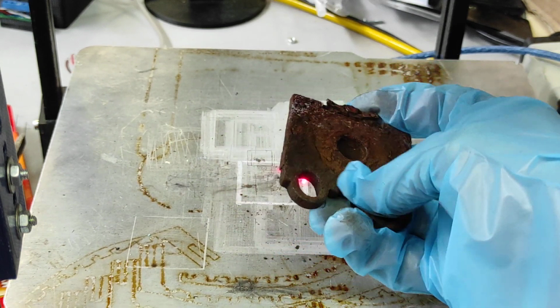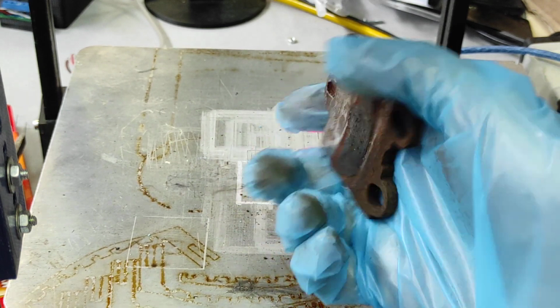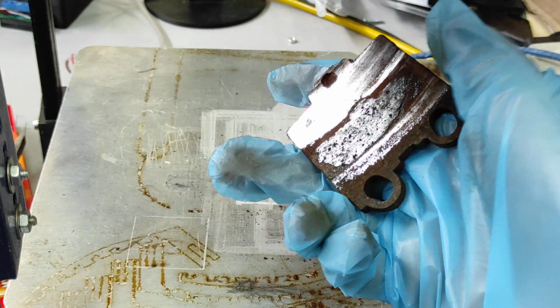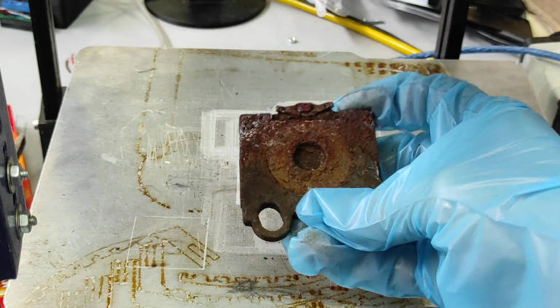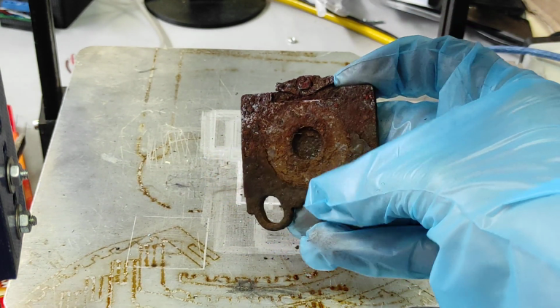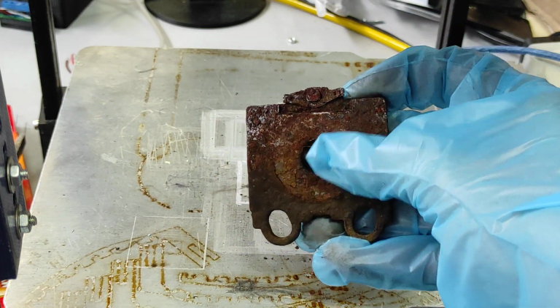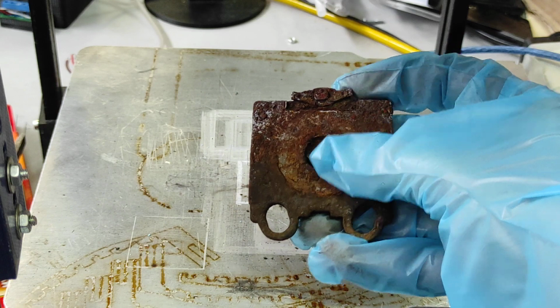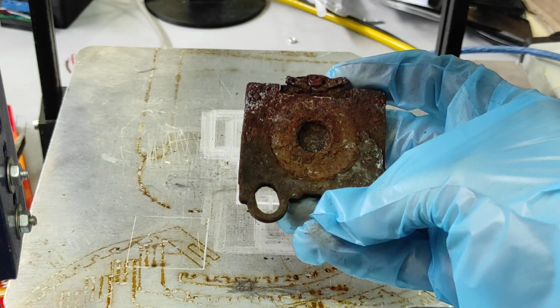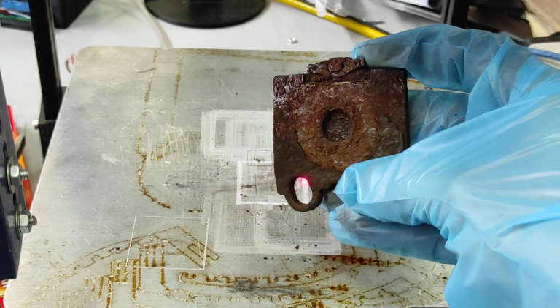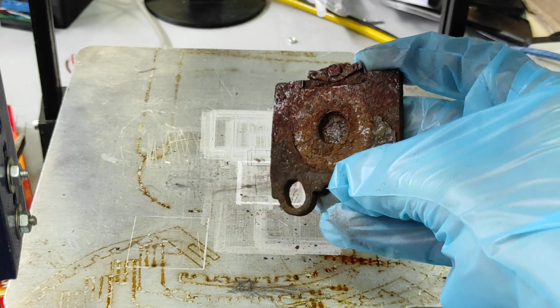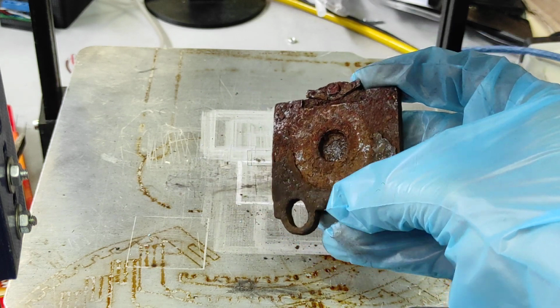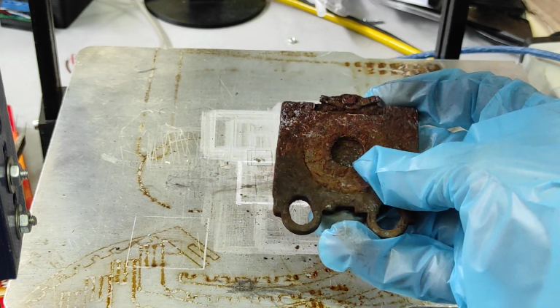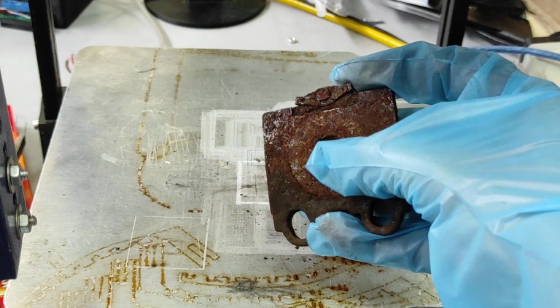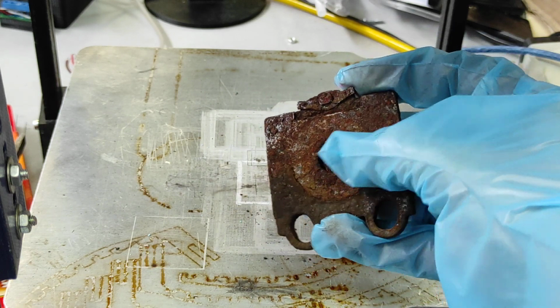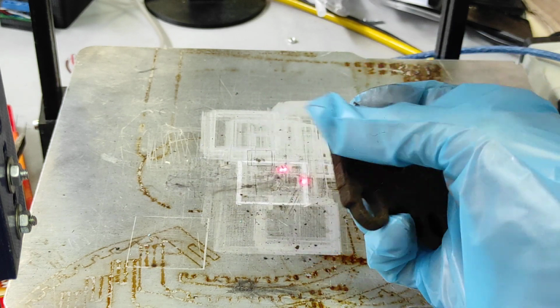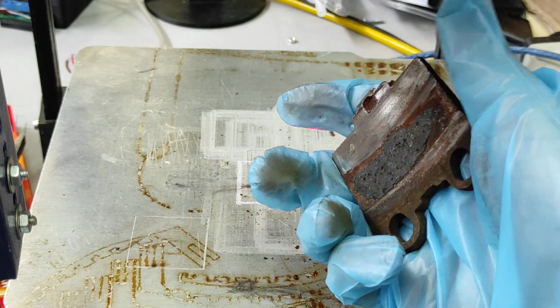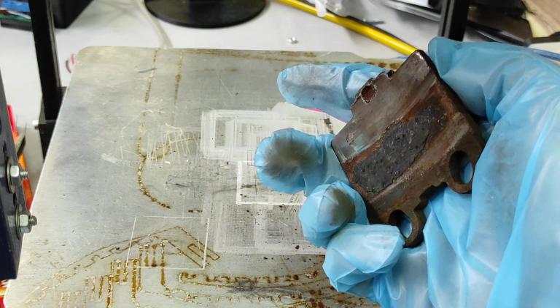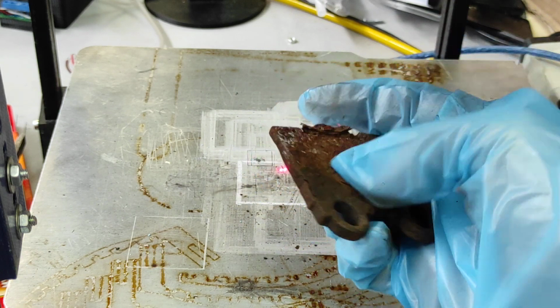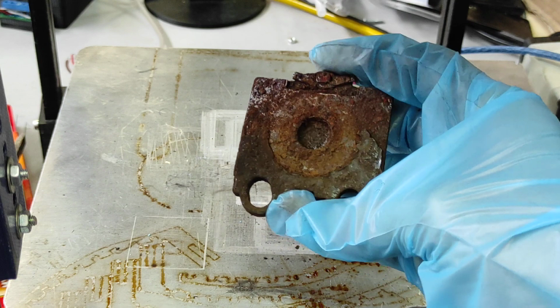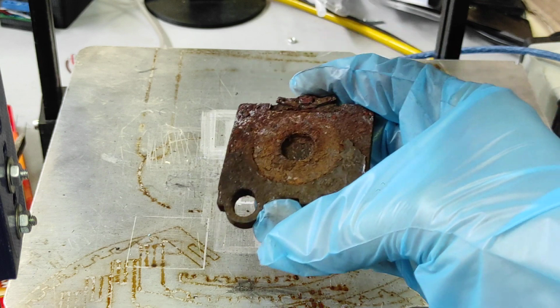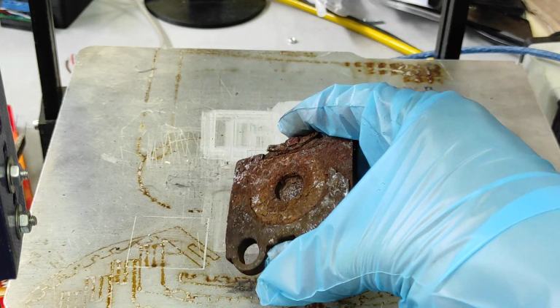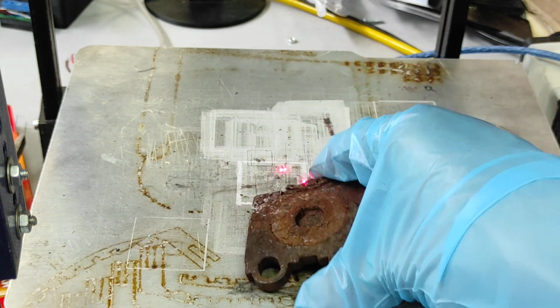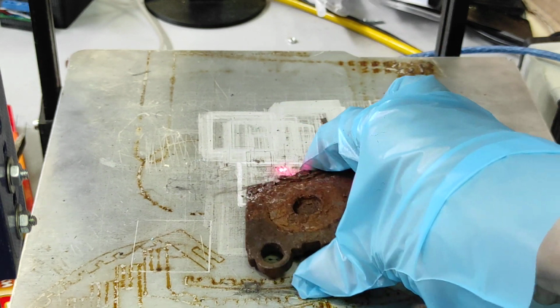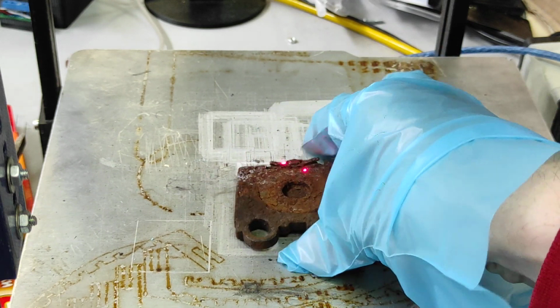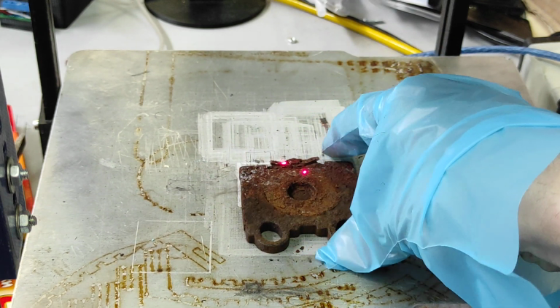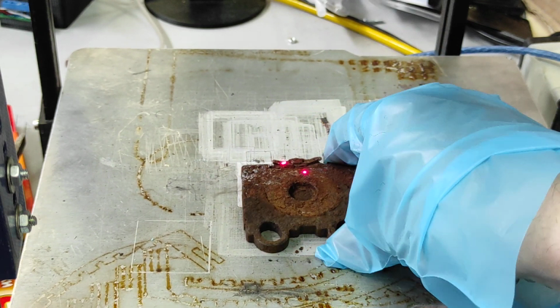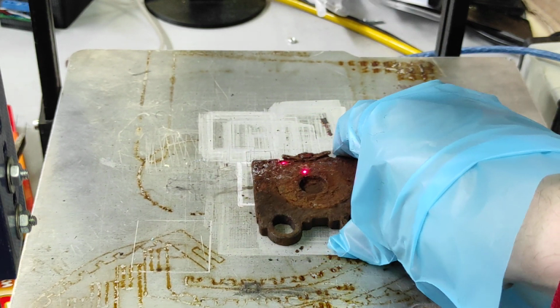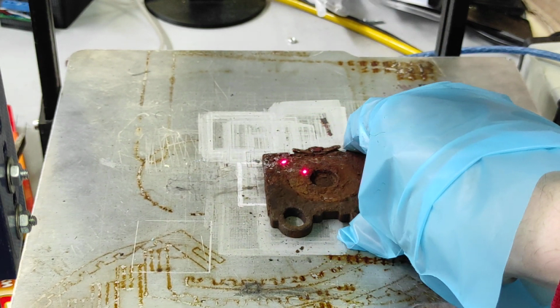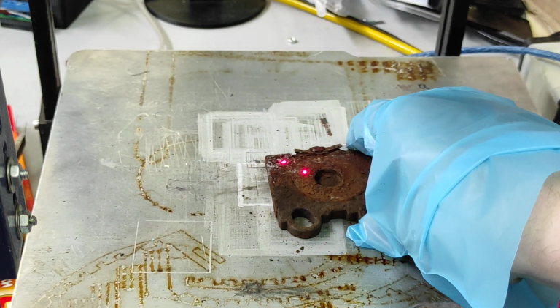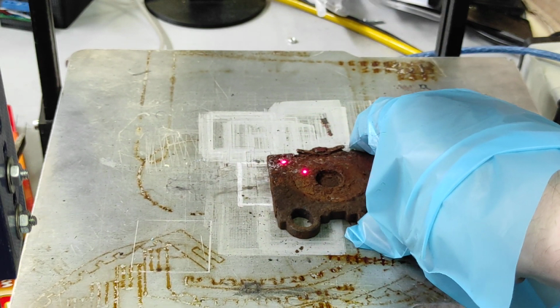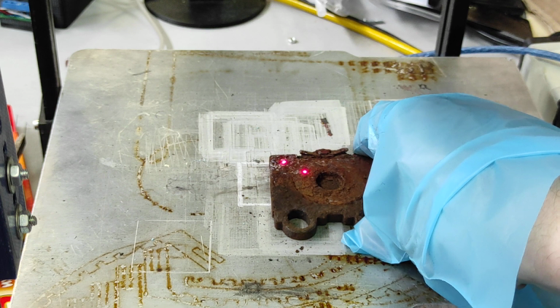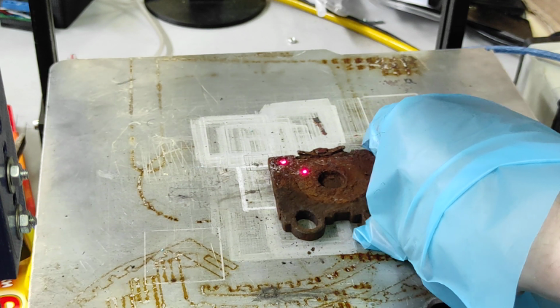This one is from my car, ready to go to garbage, but I want to show you how you may use our 10 watt DPSS laser and how effectively you can remove rust.